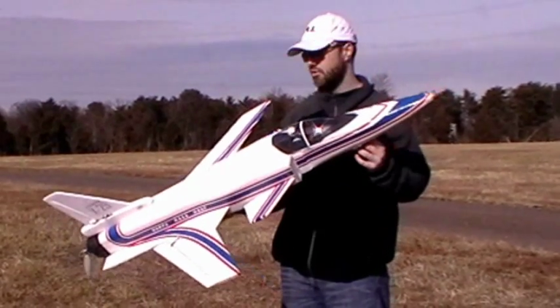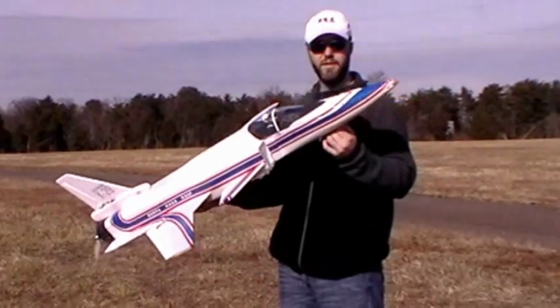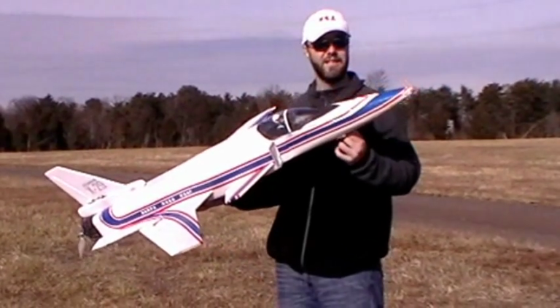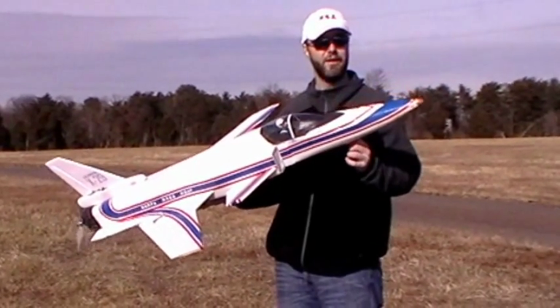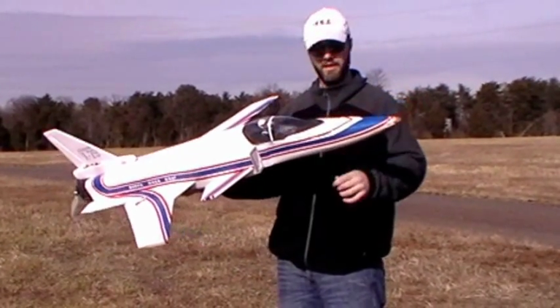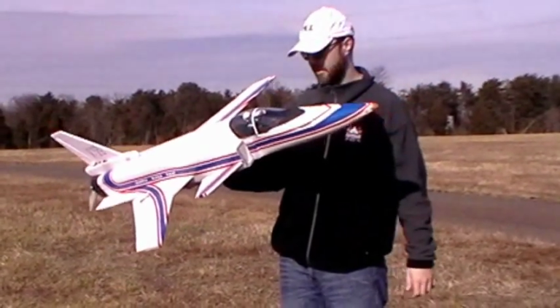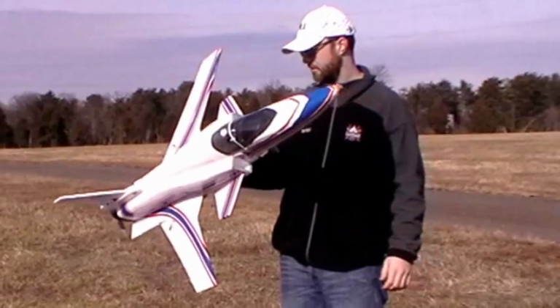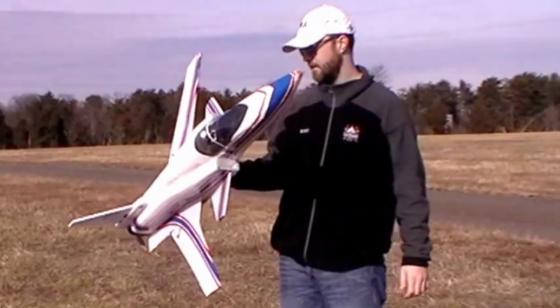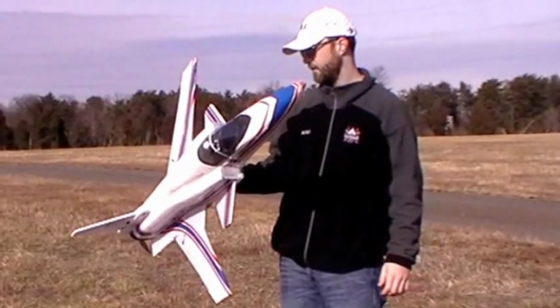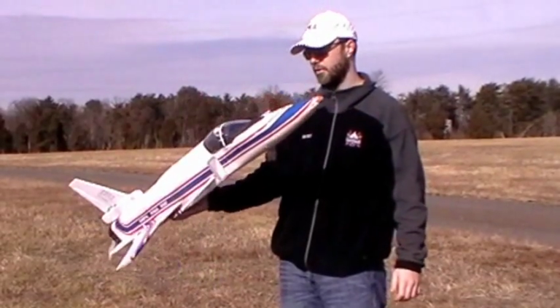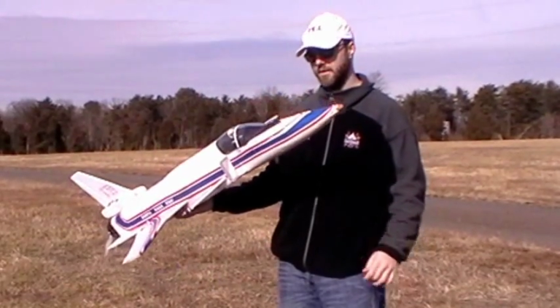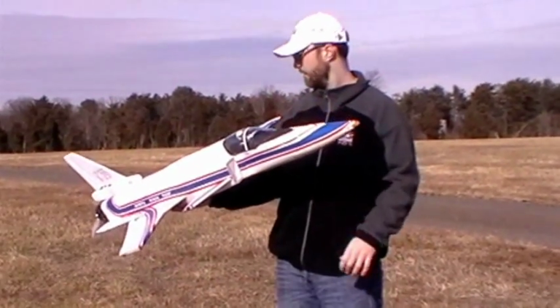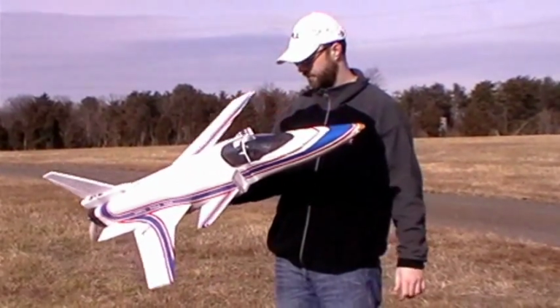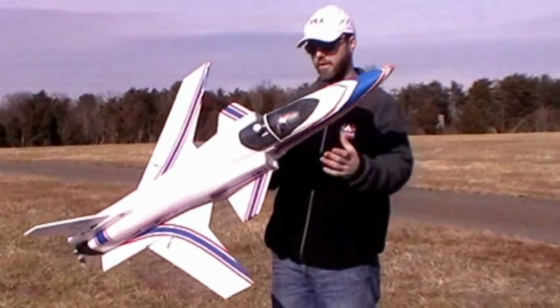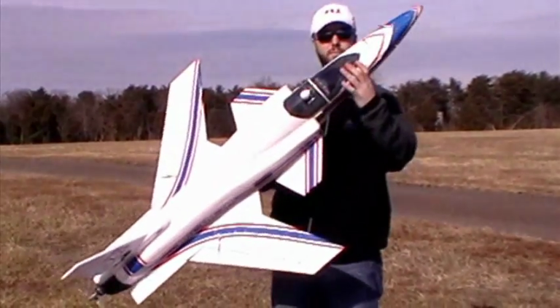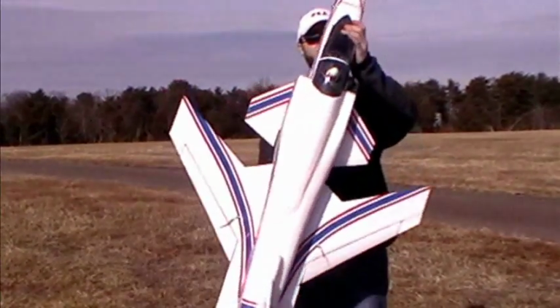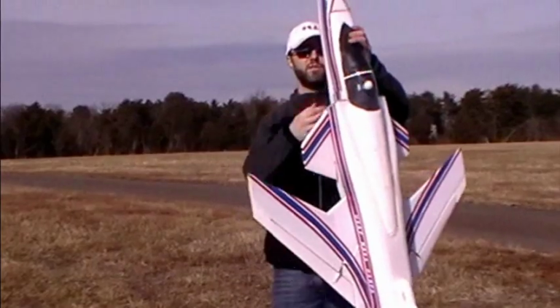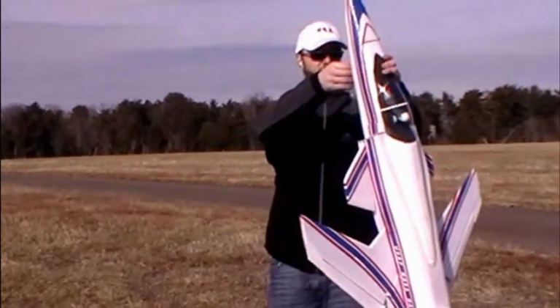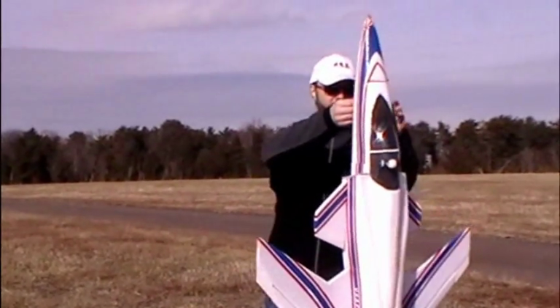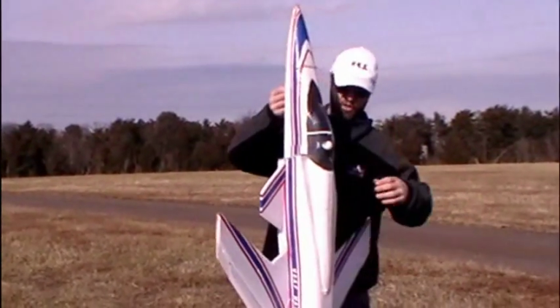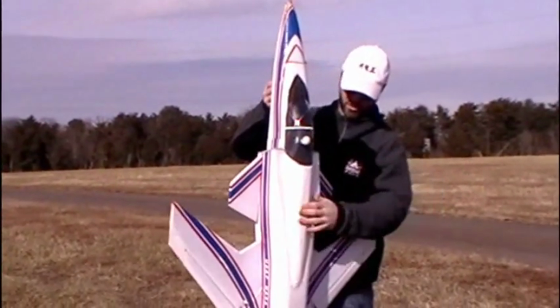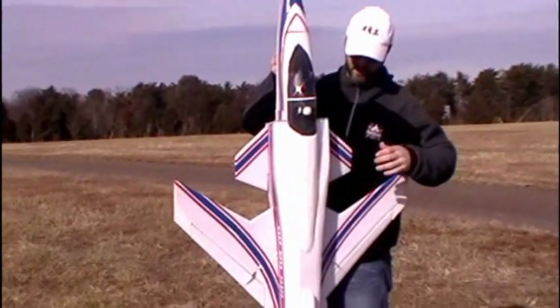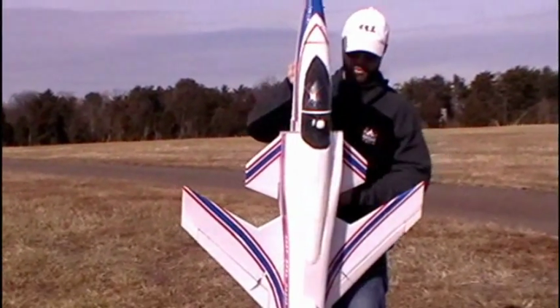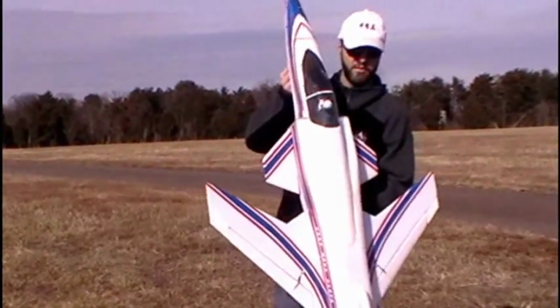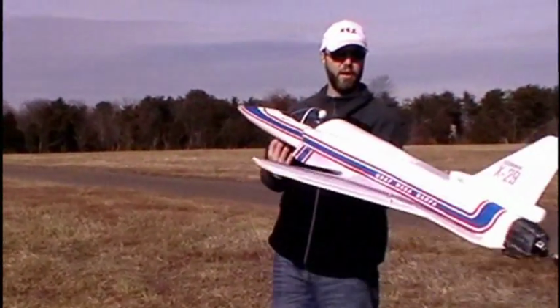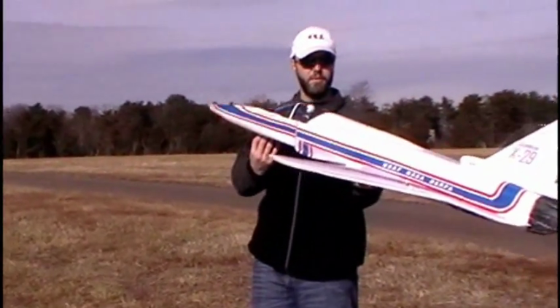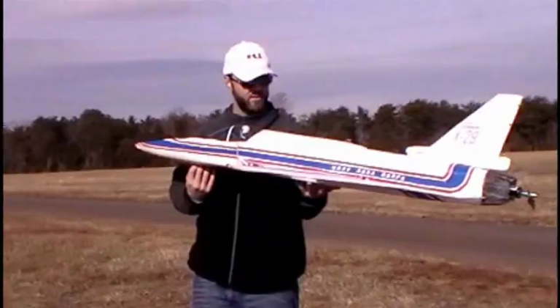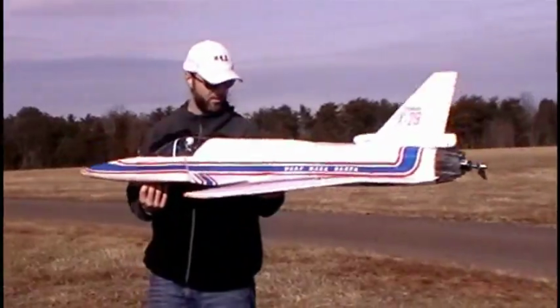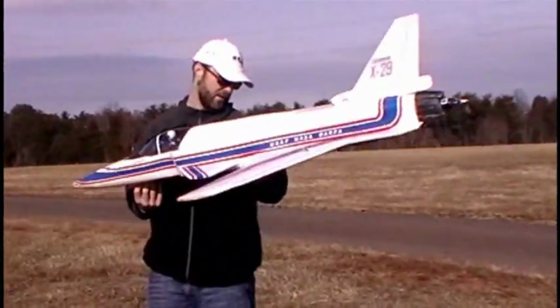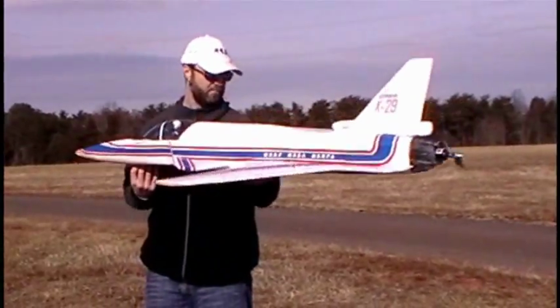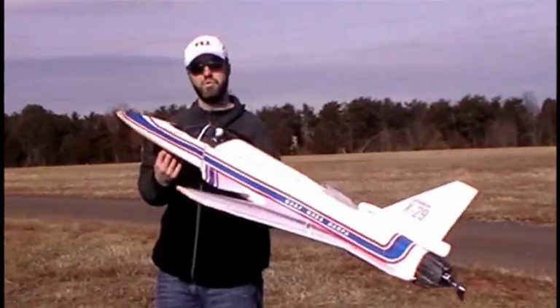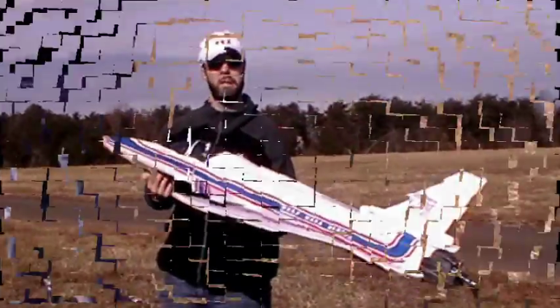Today we're going to use the bungee launcher, so there's no chance of it not getting in the air. We'll see if we can get it fixed up a little bit, get it figured out. It should be fun to fly once it's all ready to go. It does have a gyroscope that helps to correct the pitch axis, so we'll see how it does.